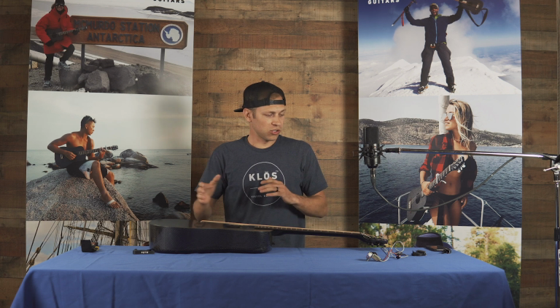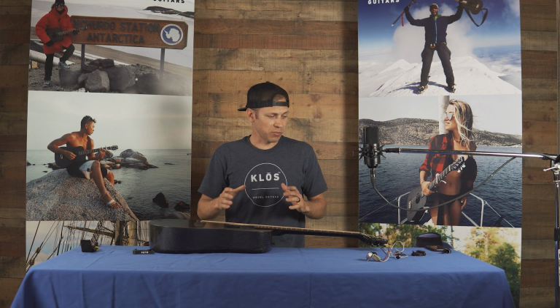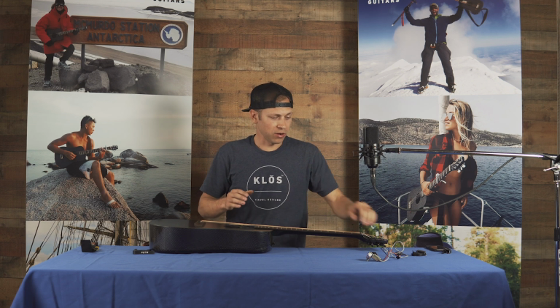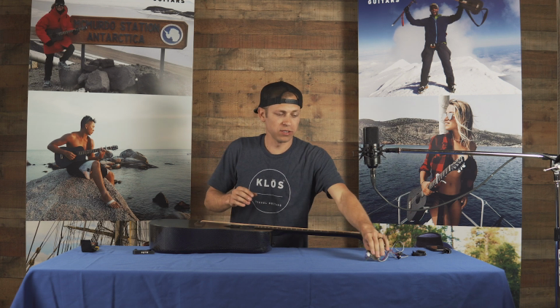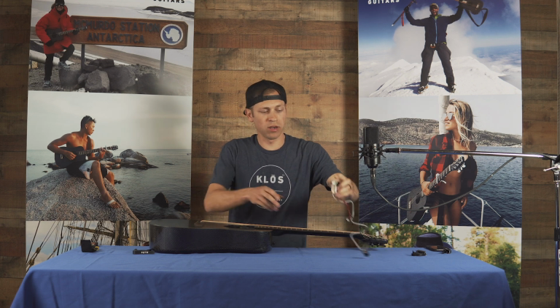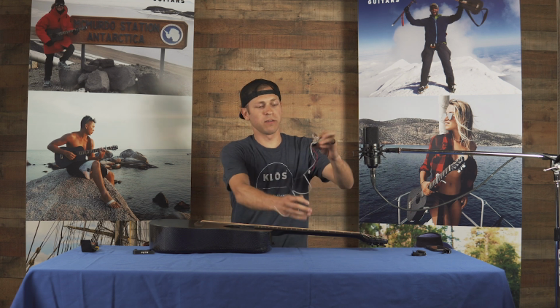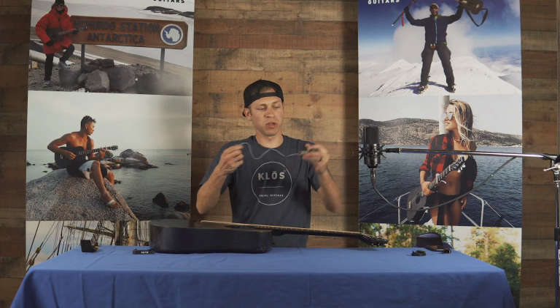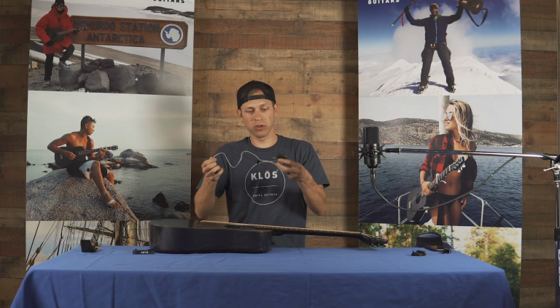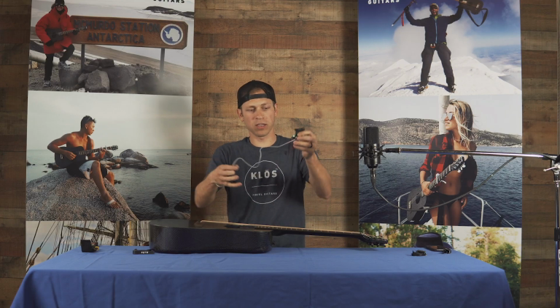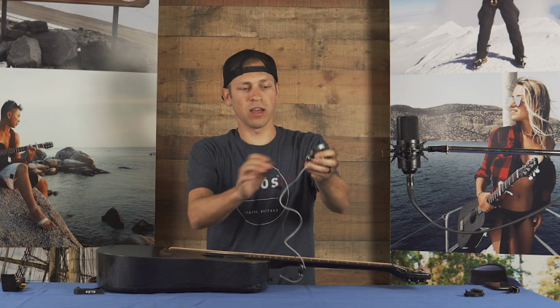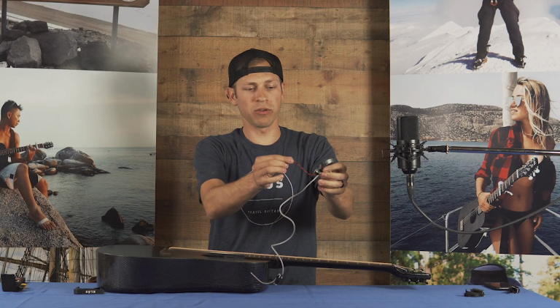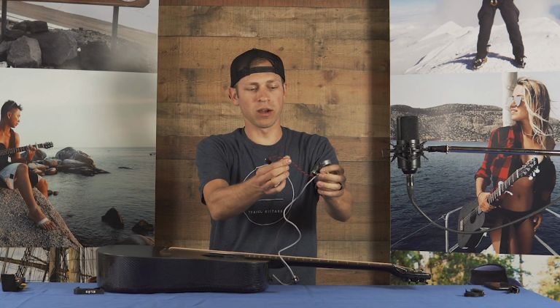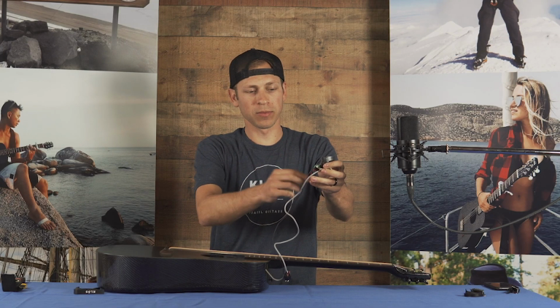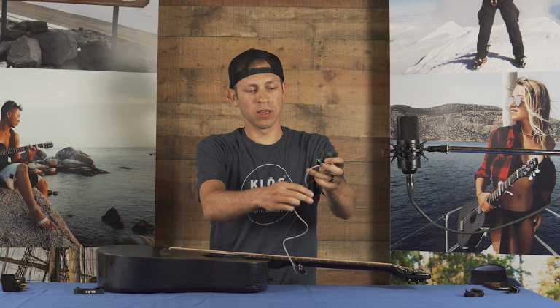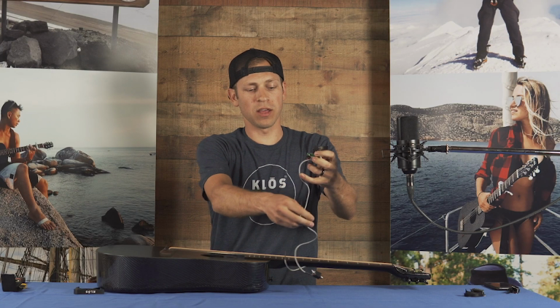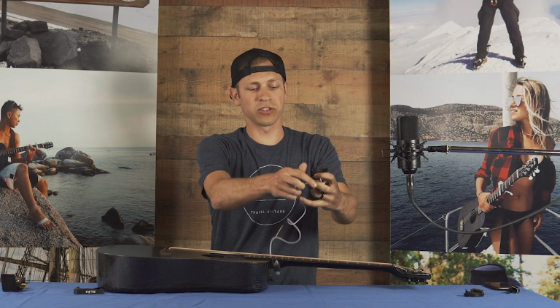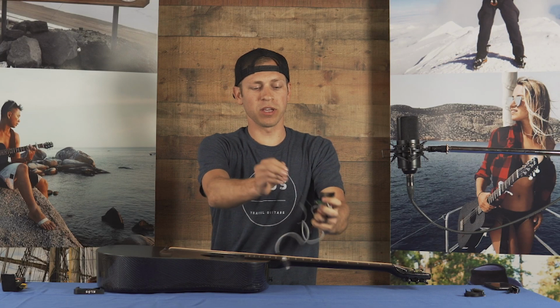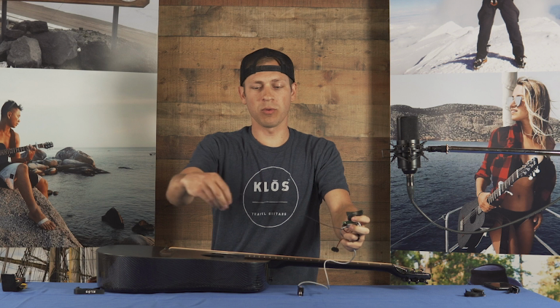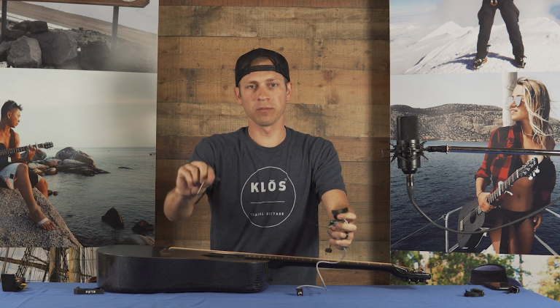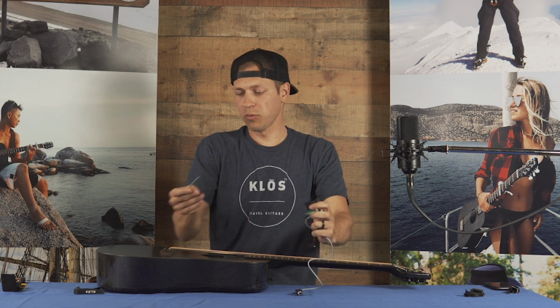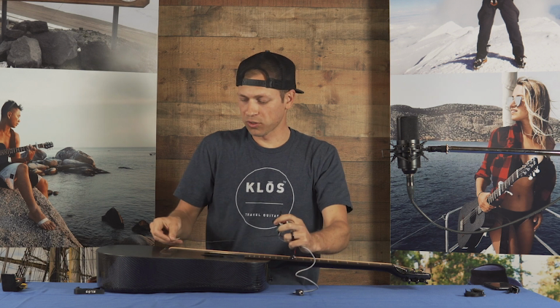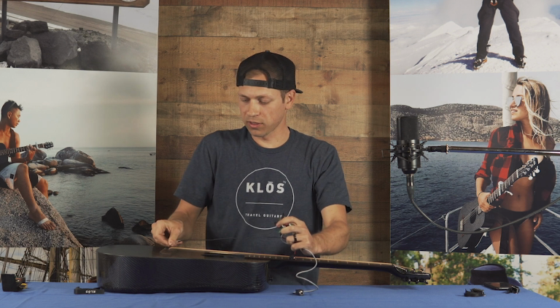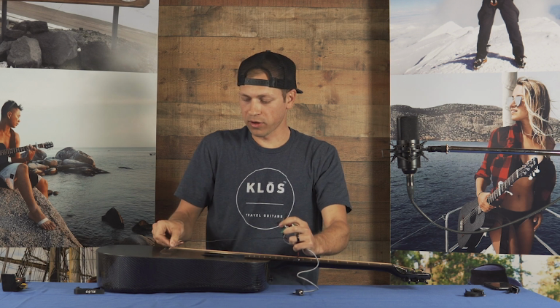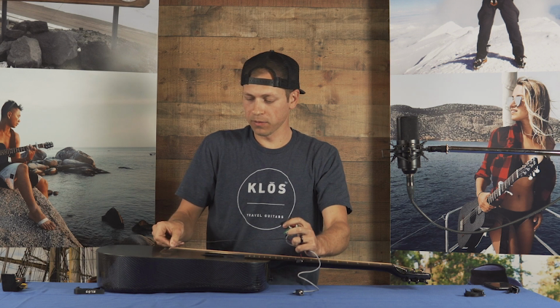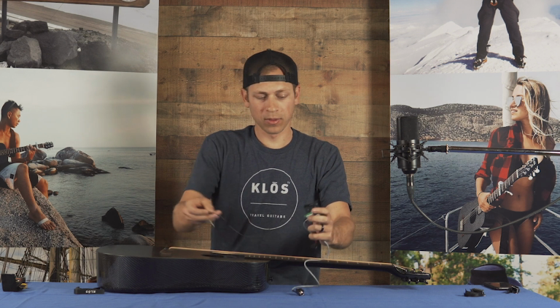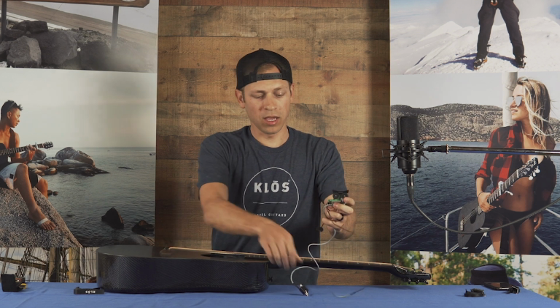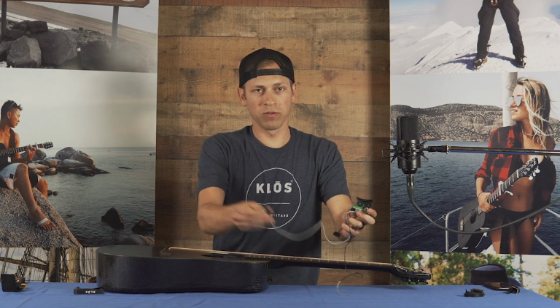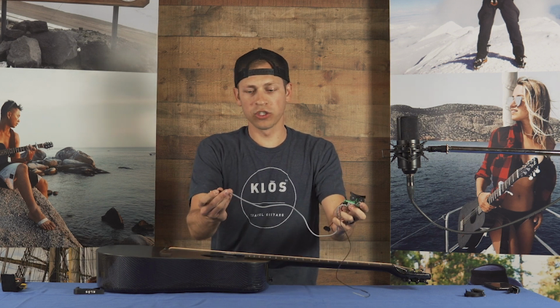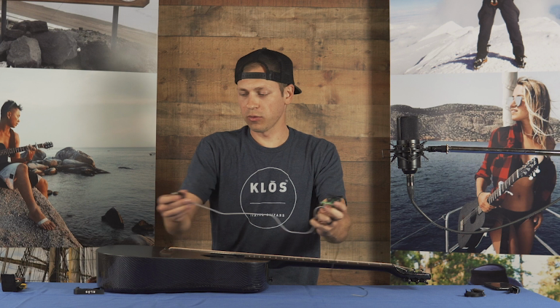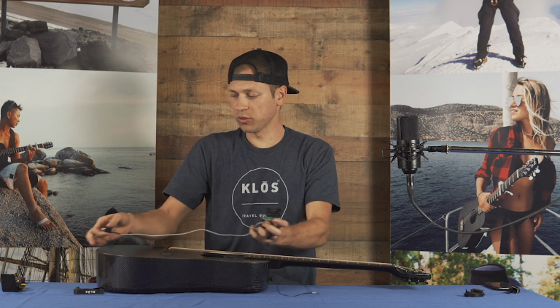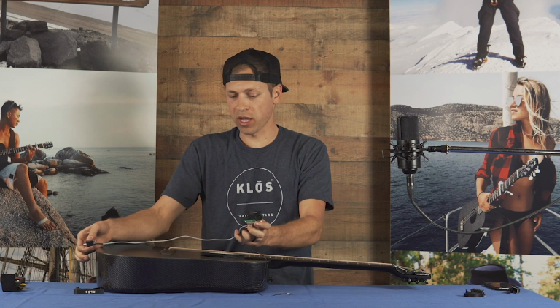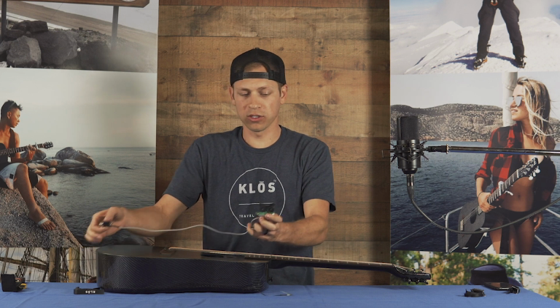Just some background — this is what the Fishman pickup looks like. It's got the battery wire, it's got the under-saddle pickup wire which goes underneath the saddle right here, and we've got the jack which goes to the back of your guitar.